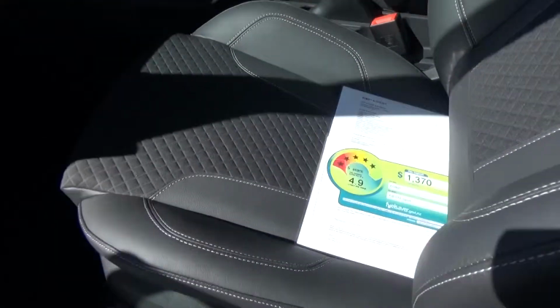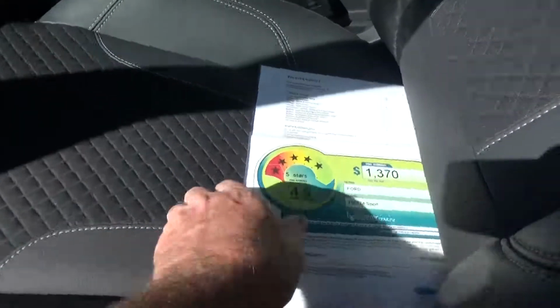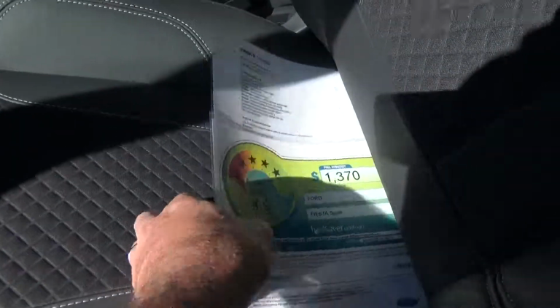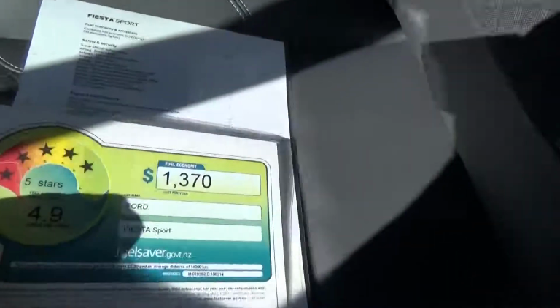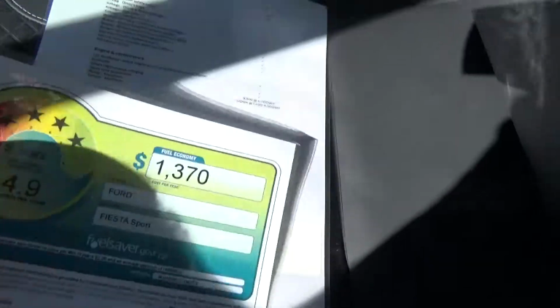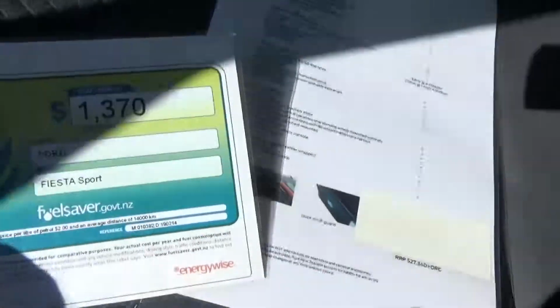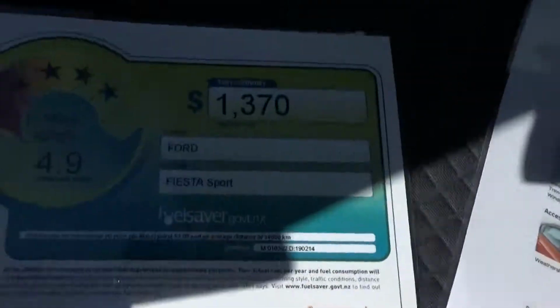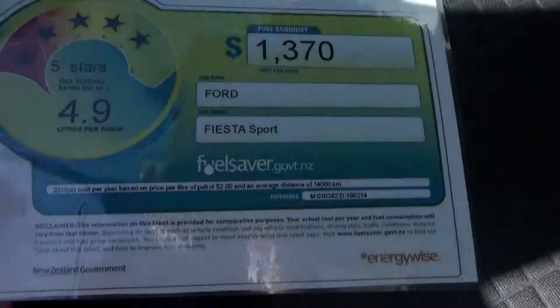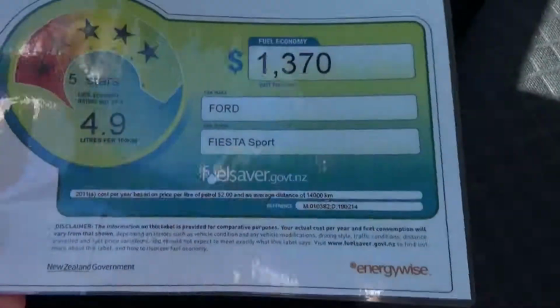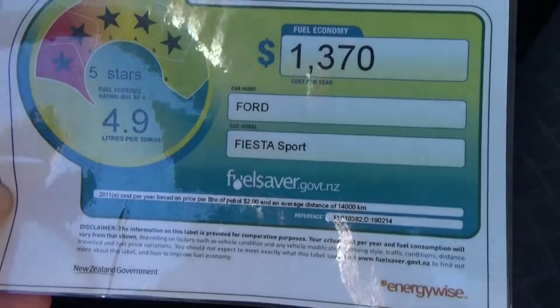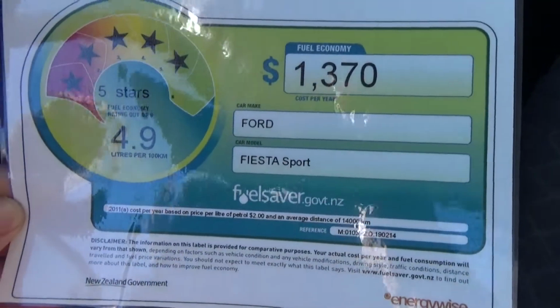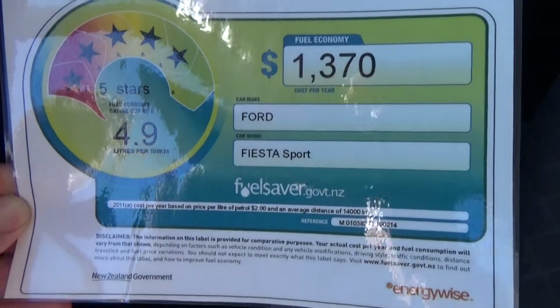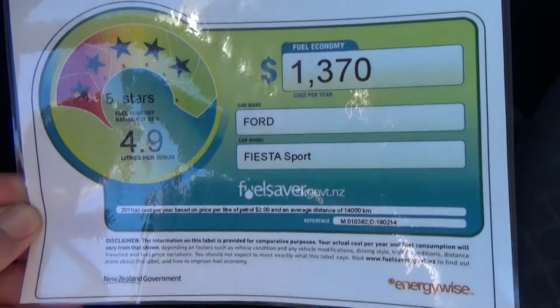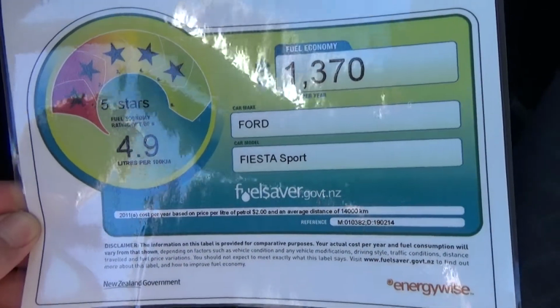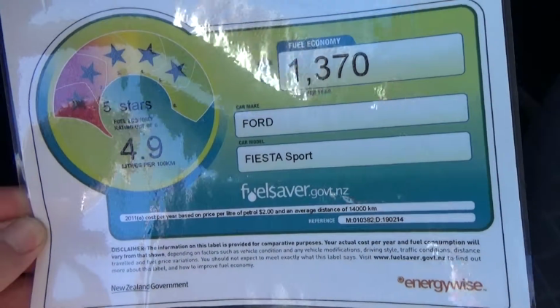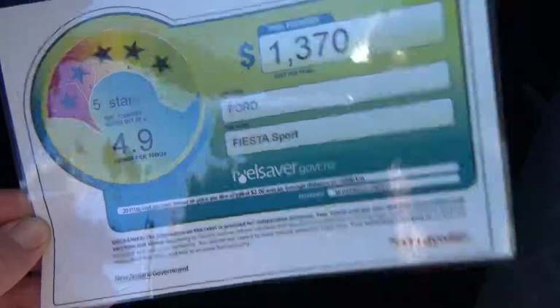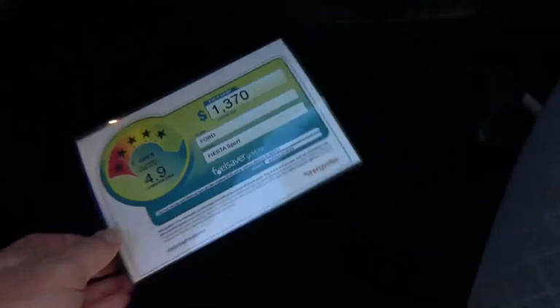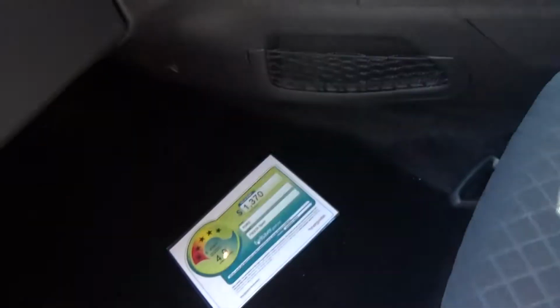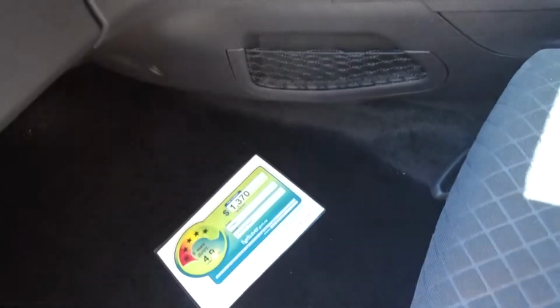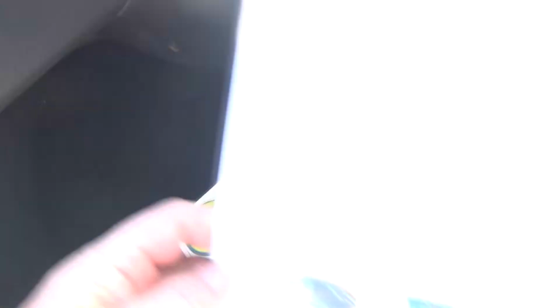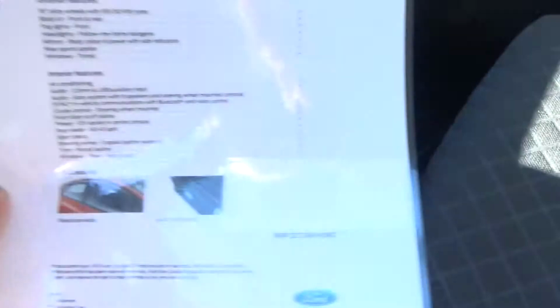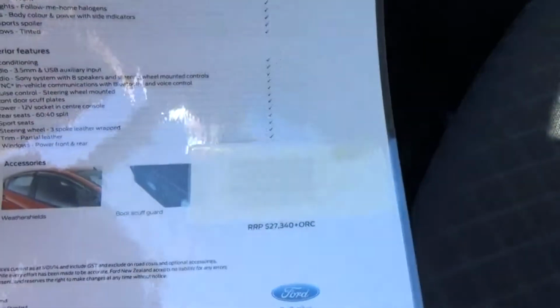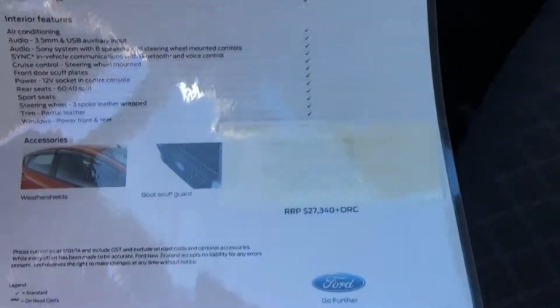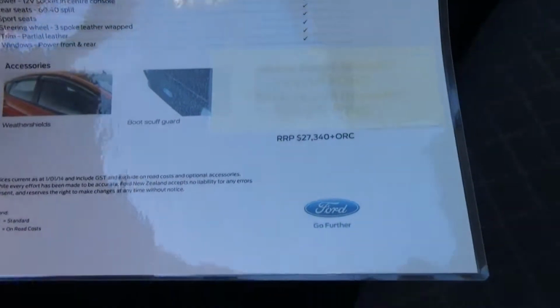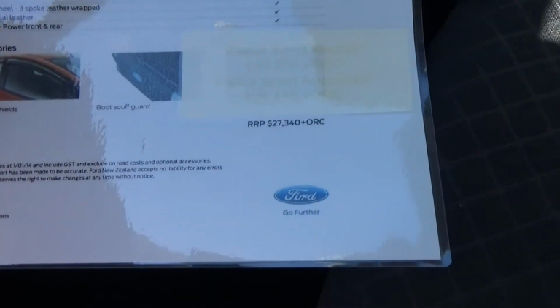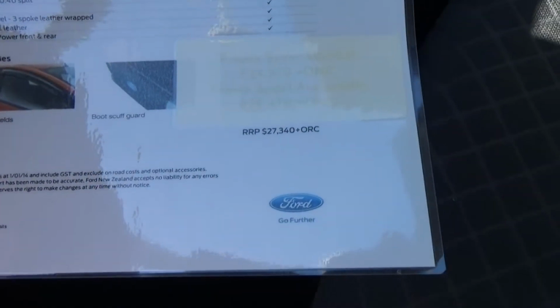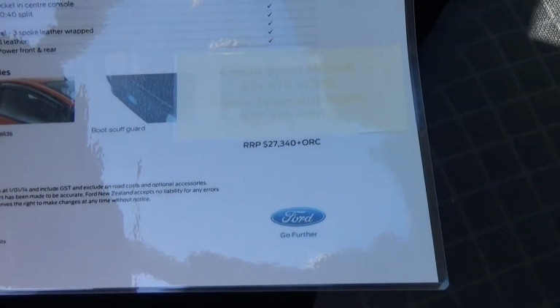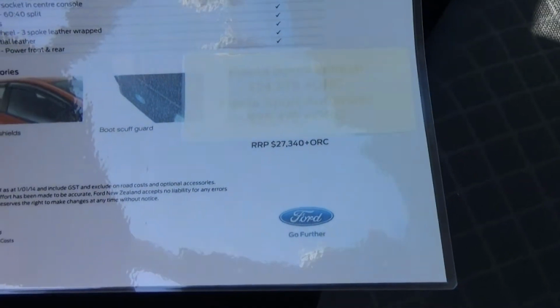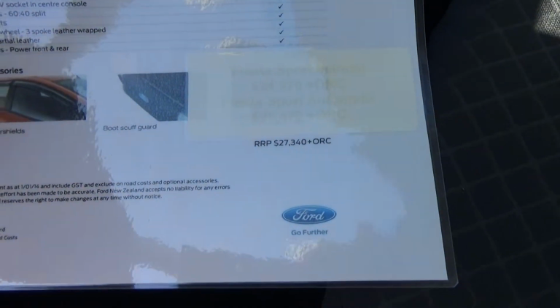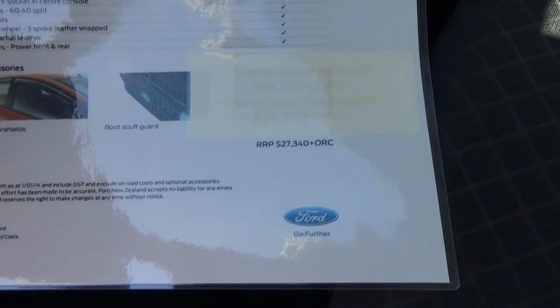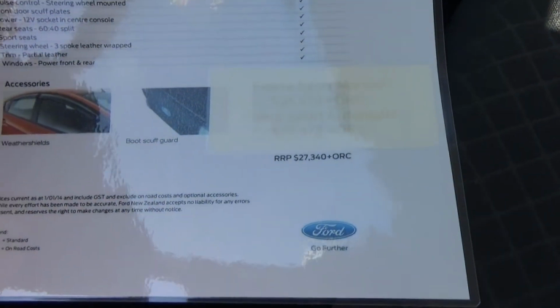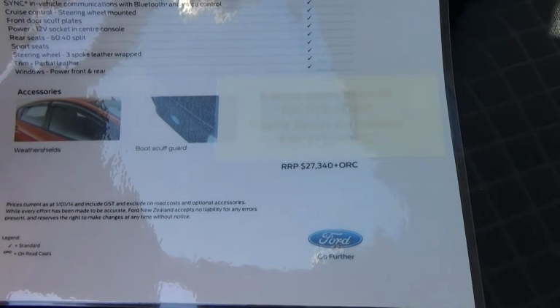A copy of the Fuel Saver here — 4.9 litres per 100 Ks on a combined cycle. Recommended retail price is $27,340 plus on-road costs.